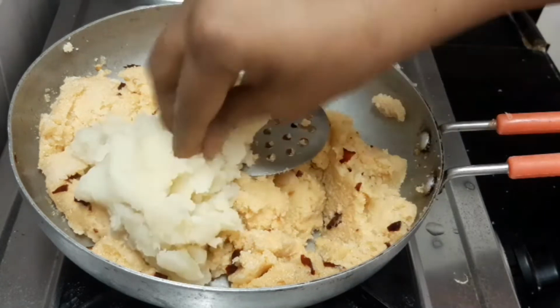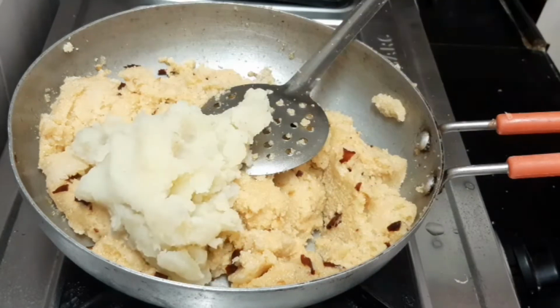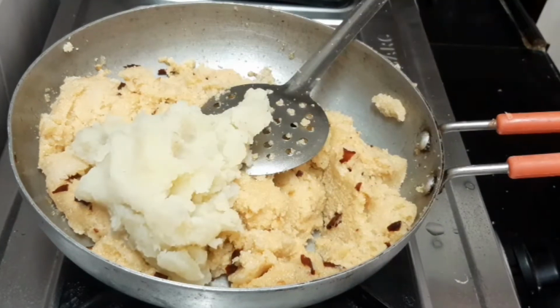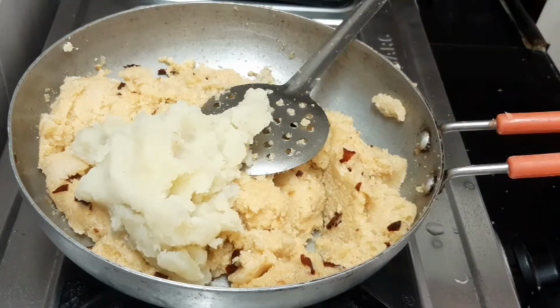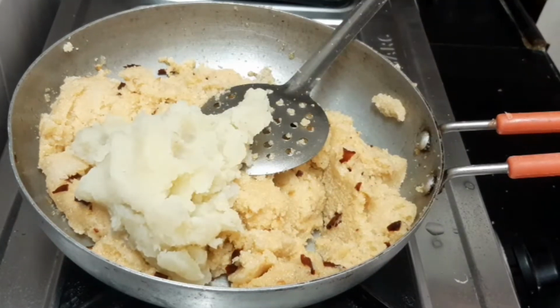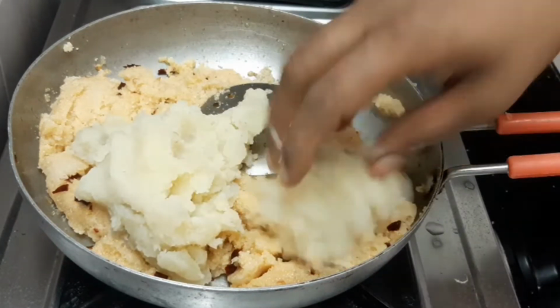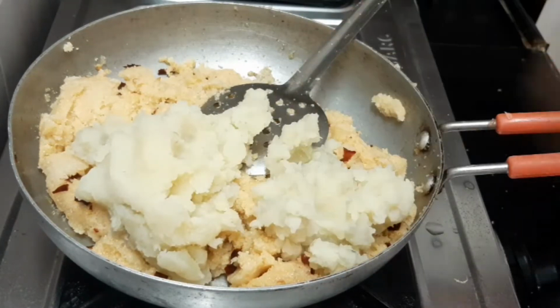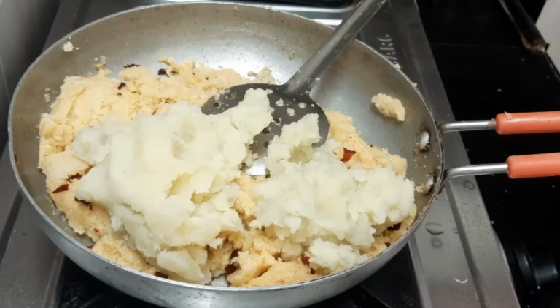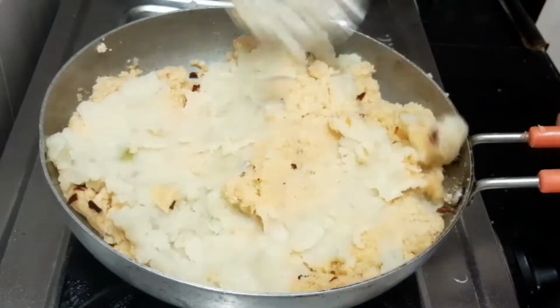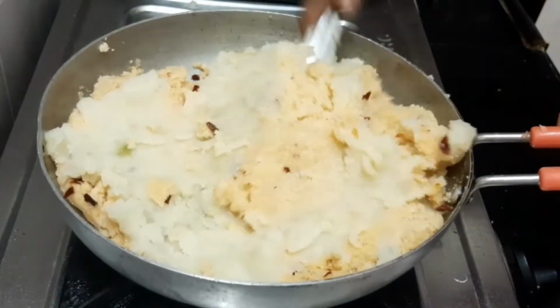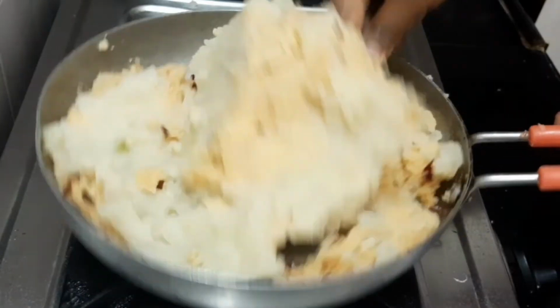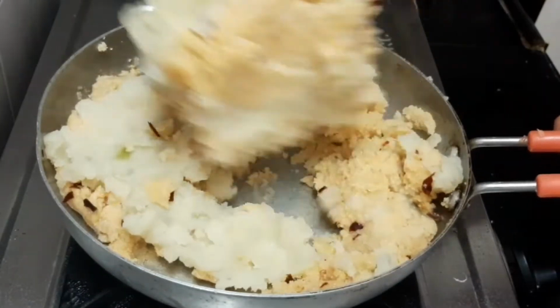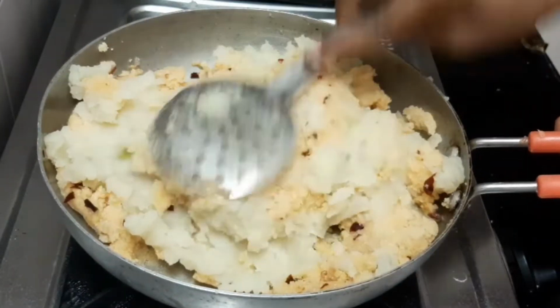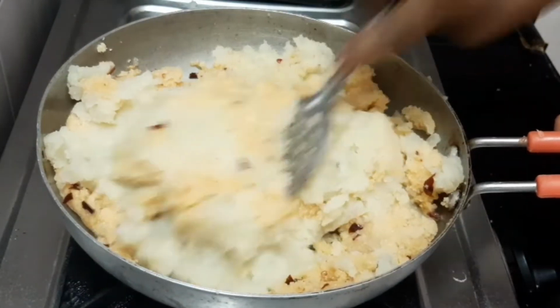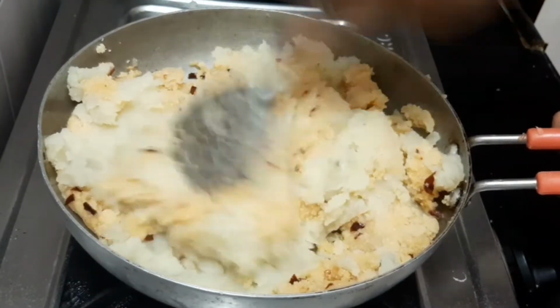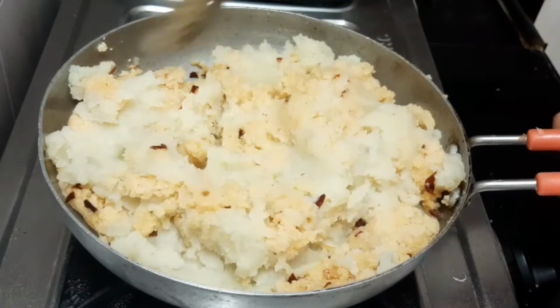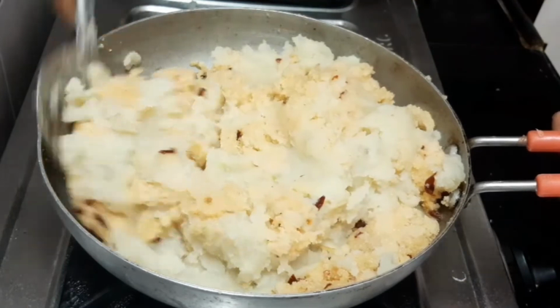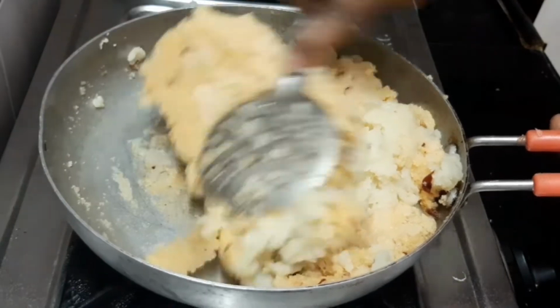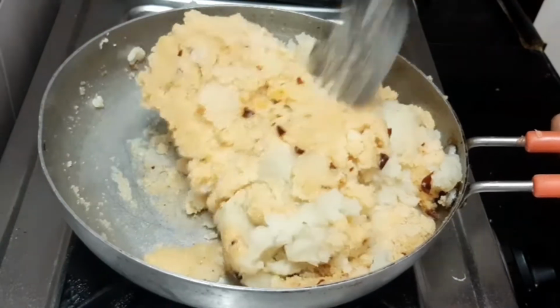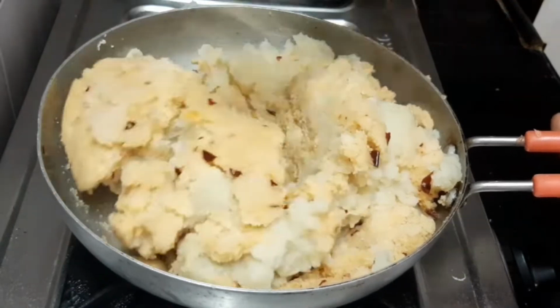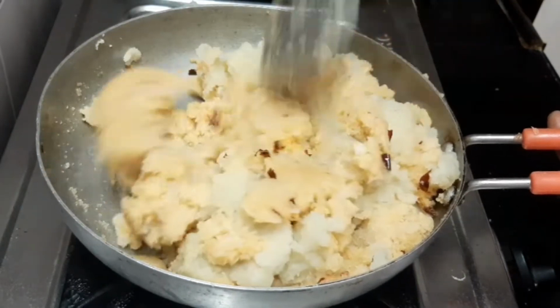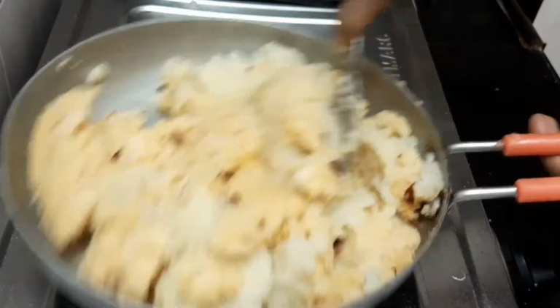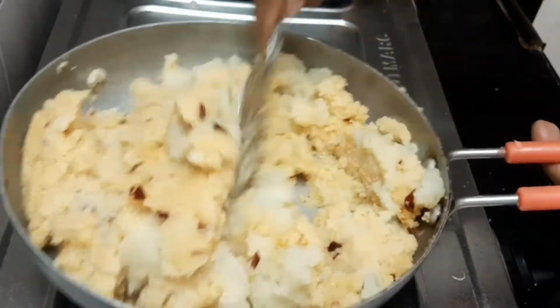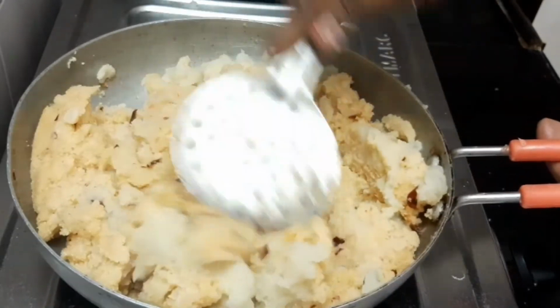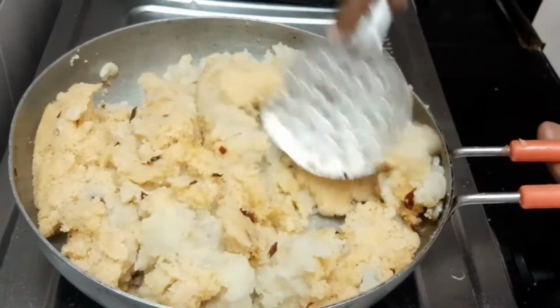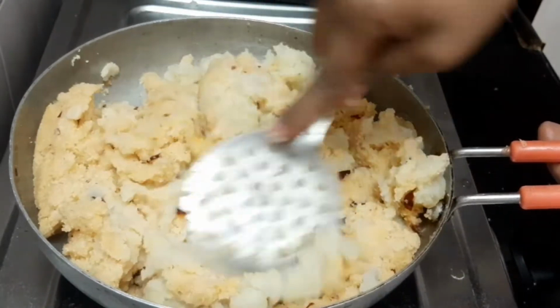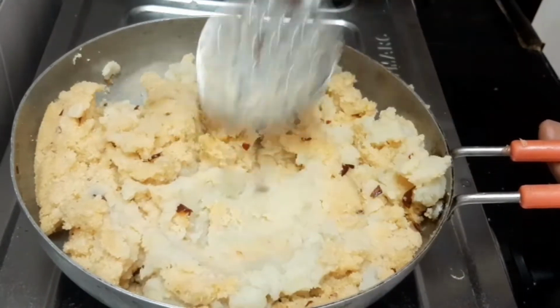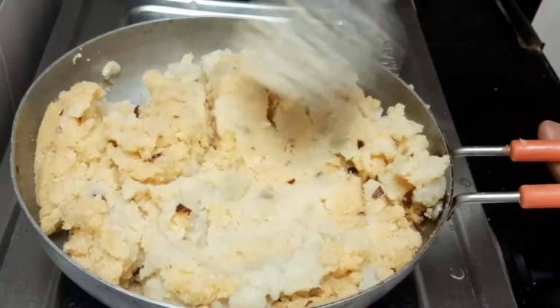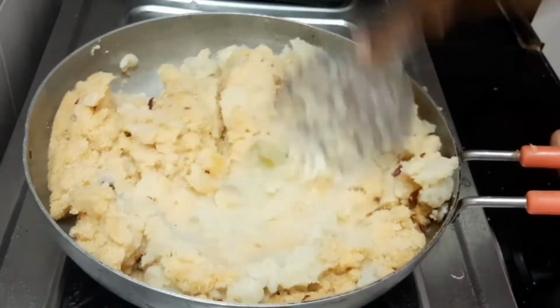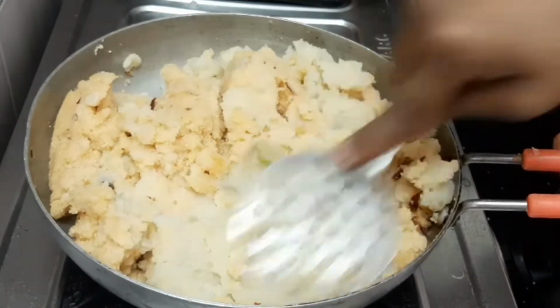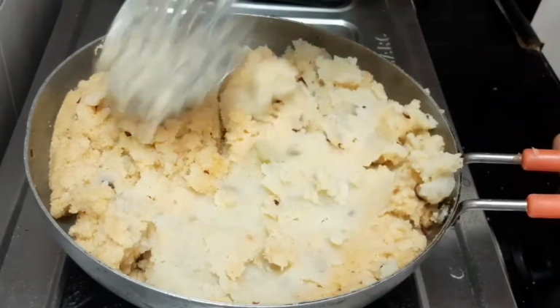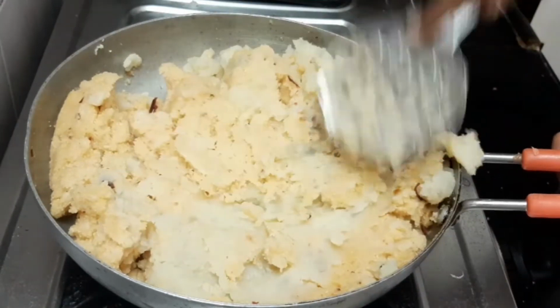Put a piece of potato with a paste. Put the potato in the pot — you will need more of a pan.